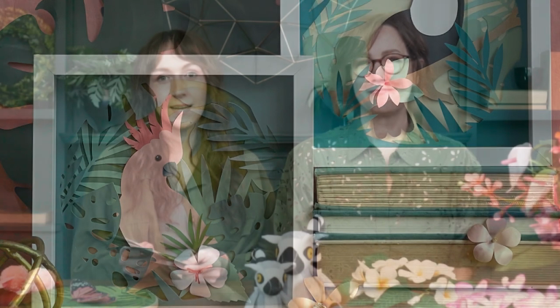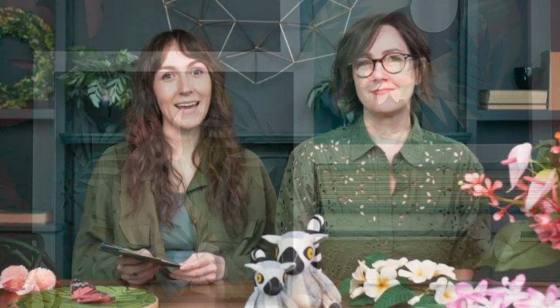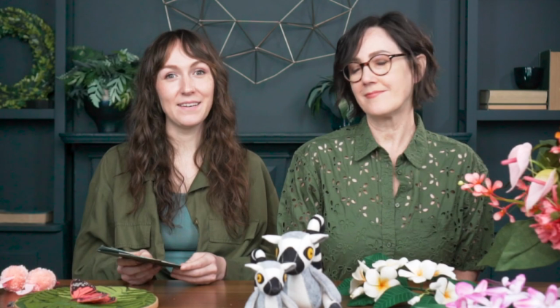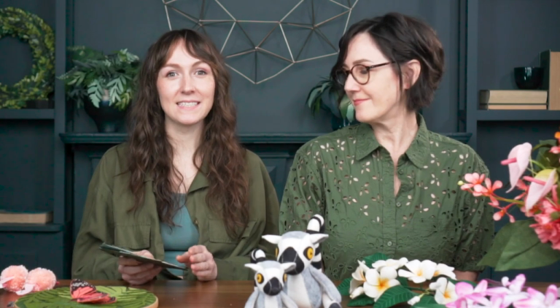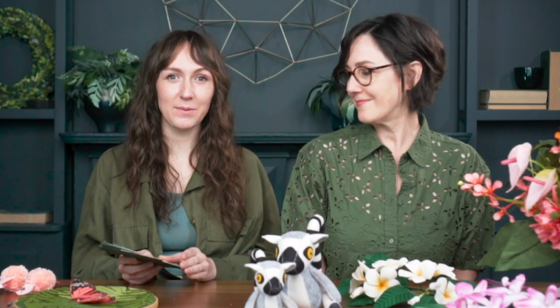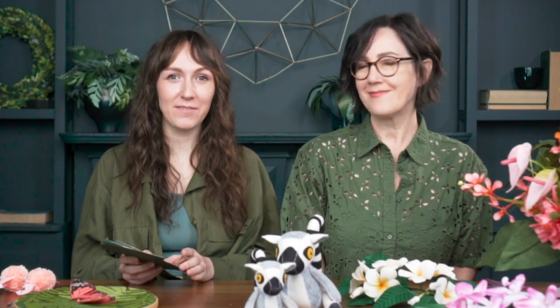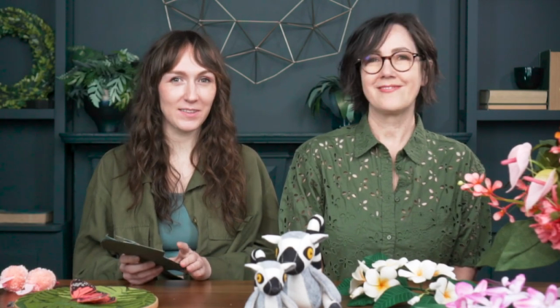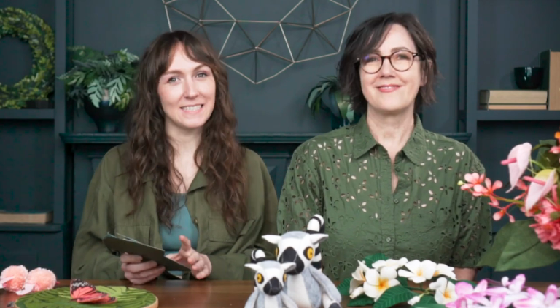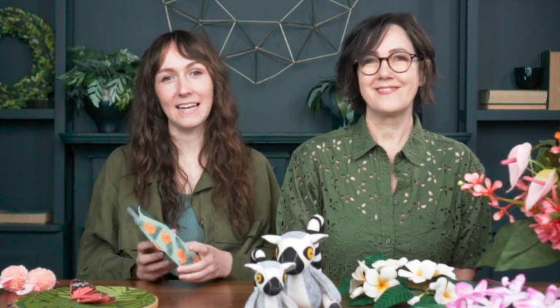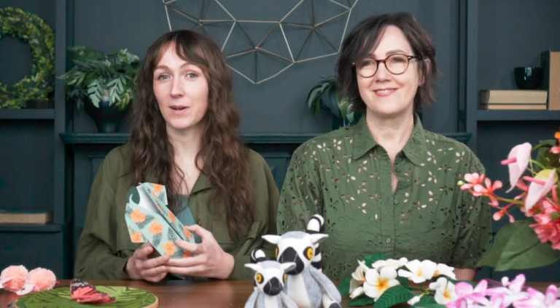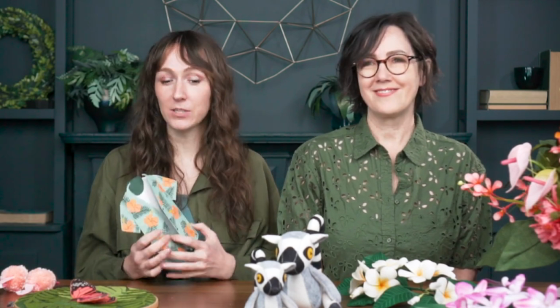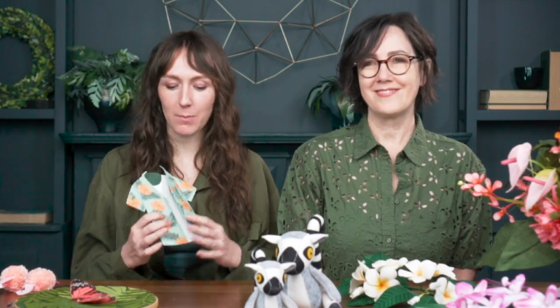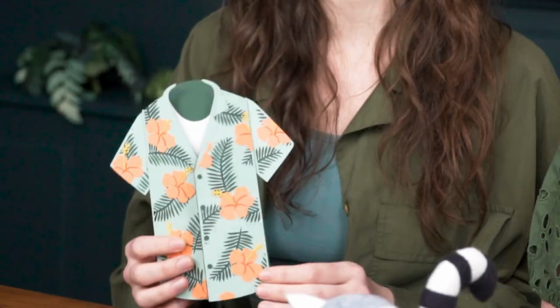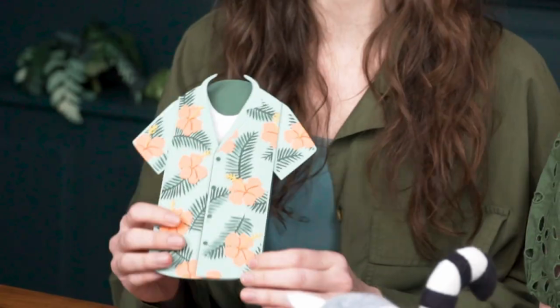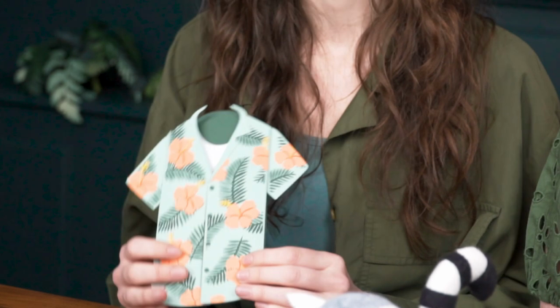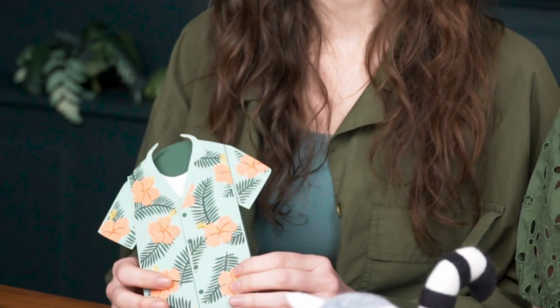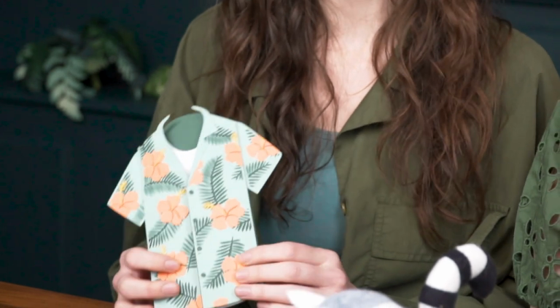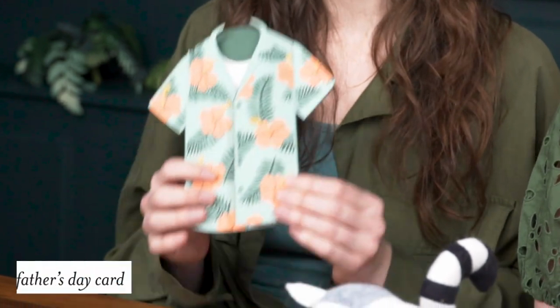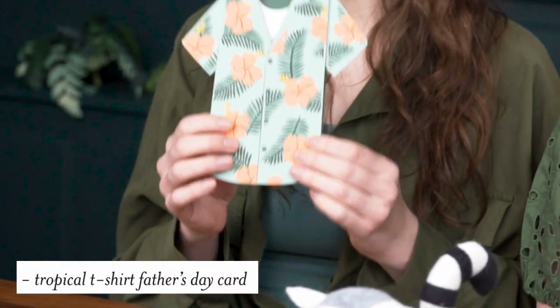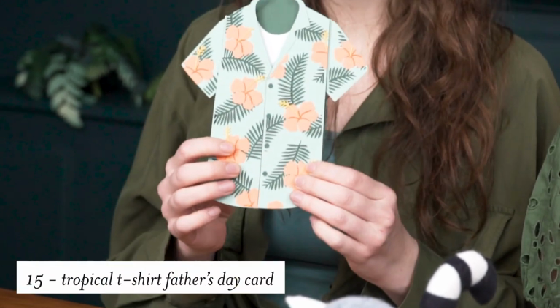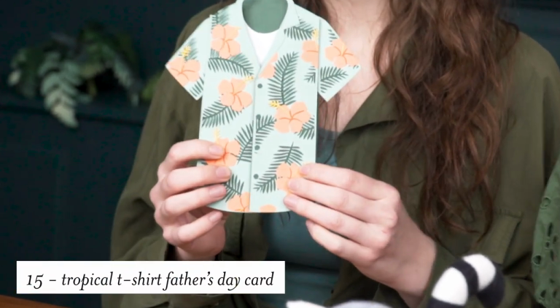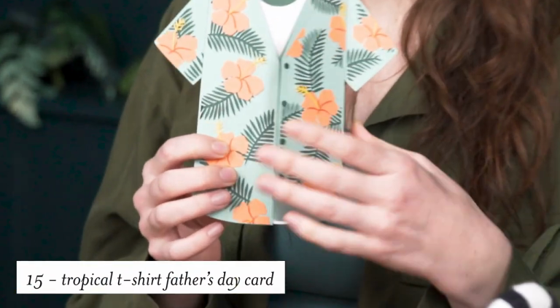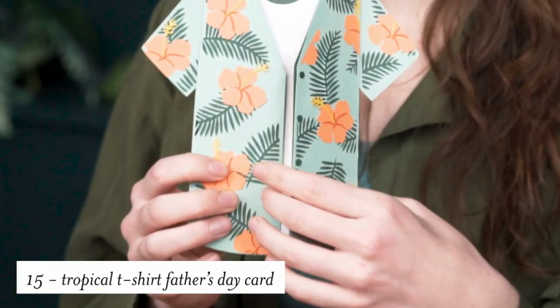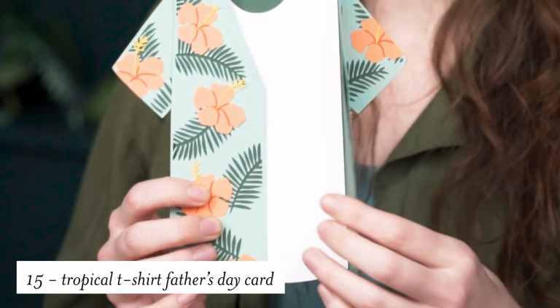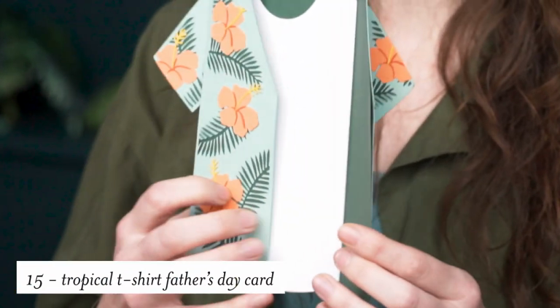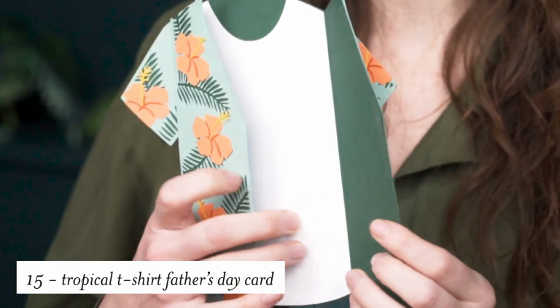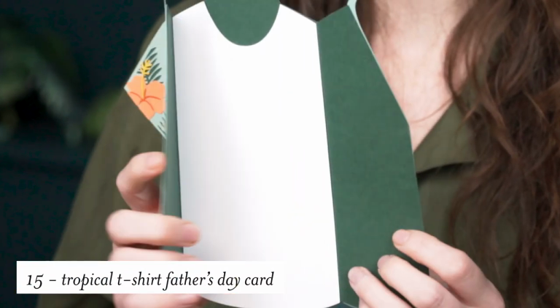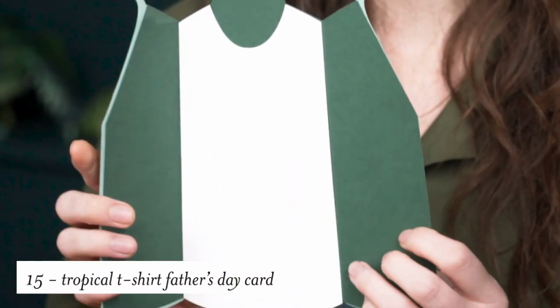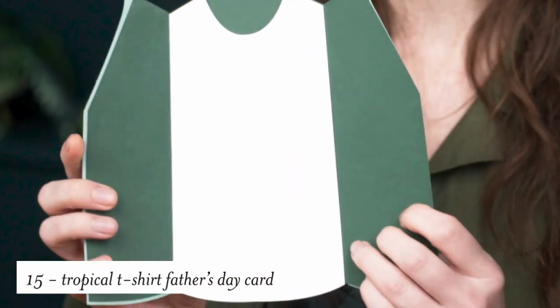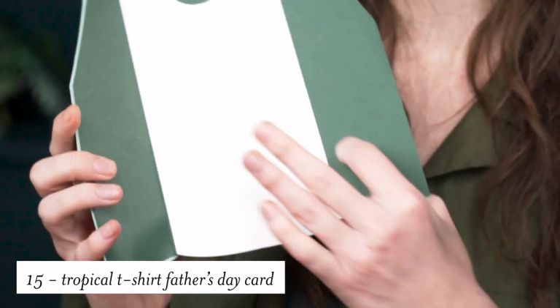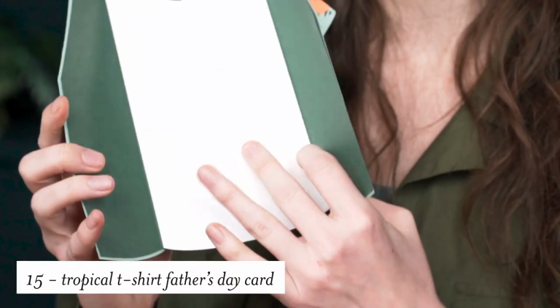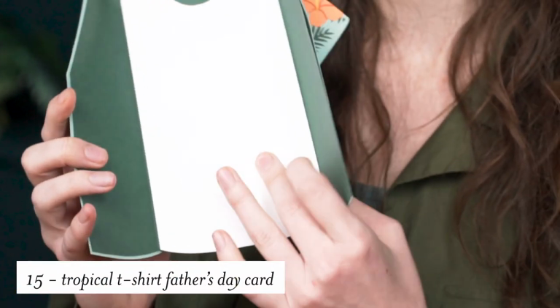If you're celebrating Father's Day and you want a little tropical flair, I designed this Hawaiian shirt themed card, and it opens up so you can write your note right there.